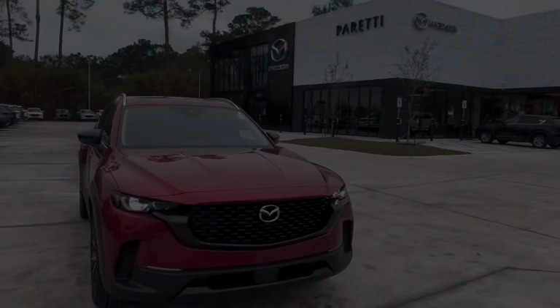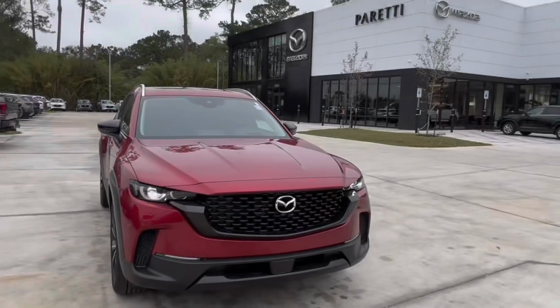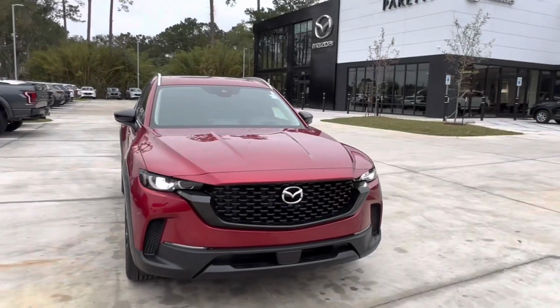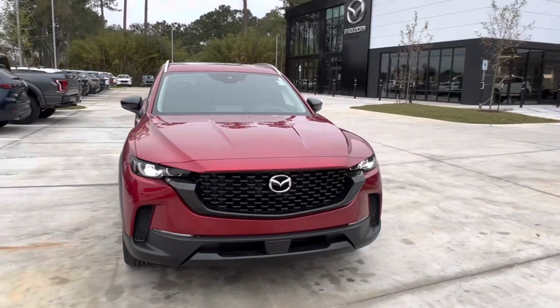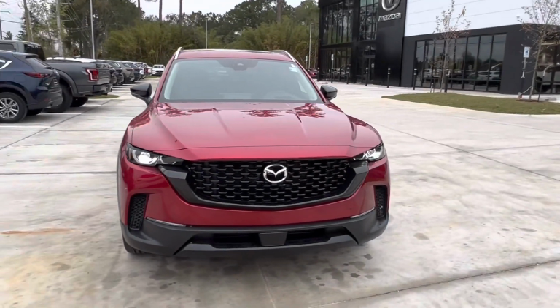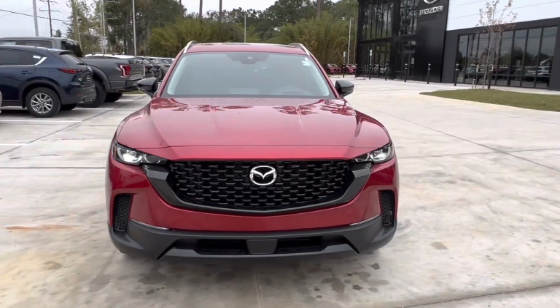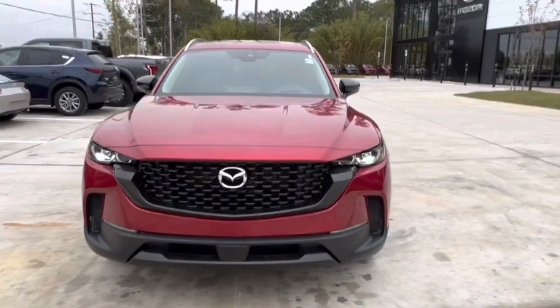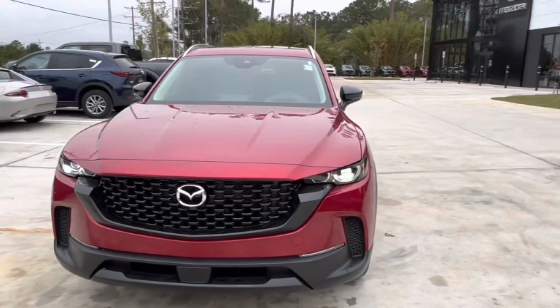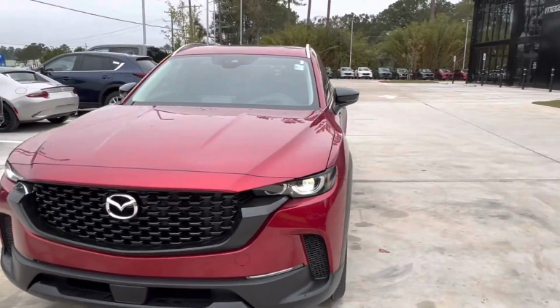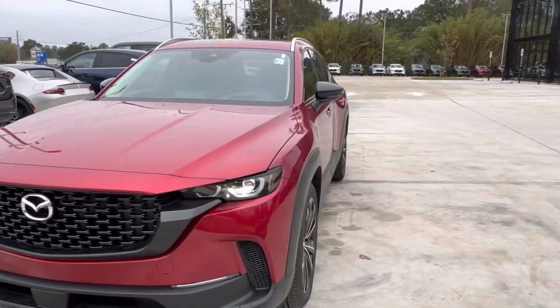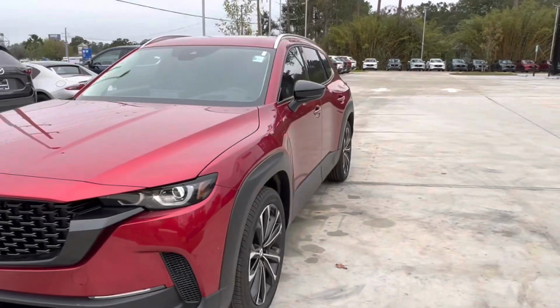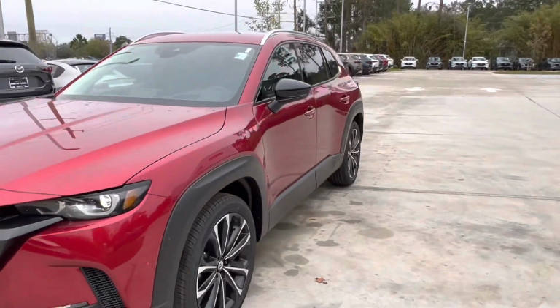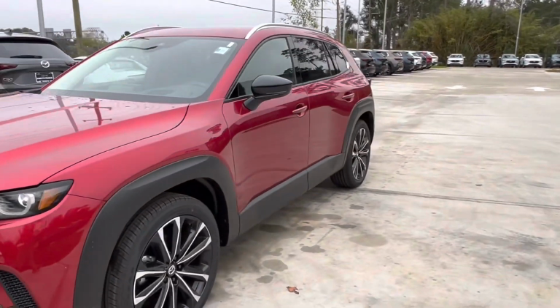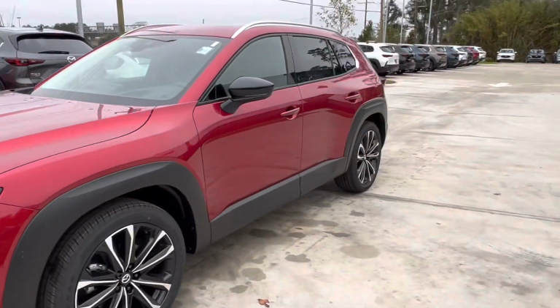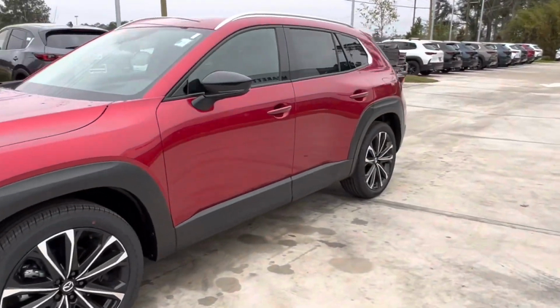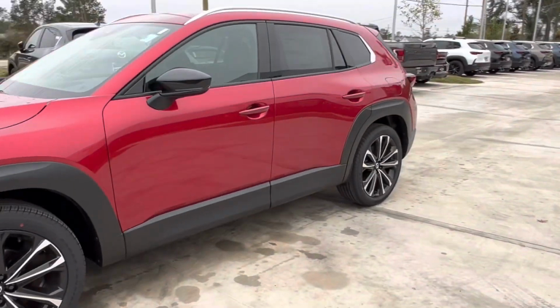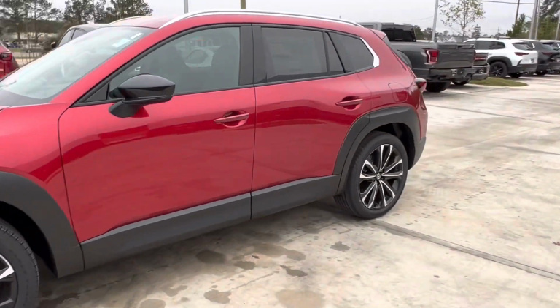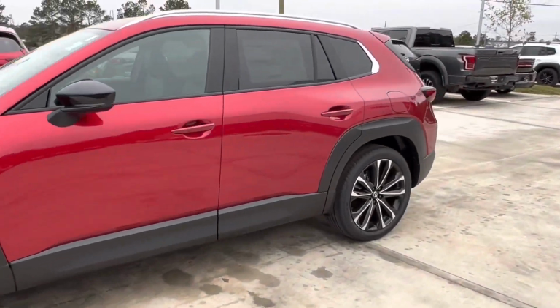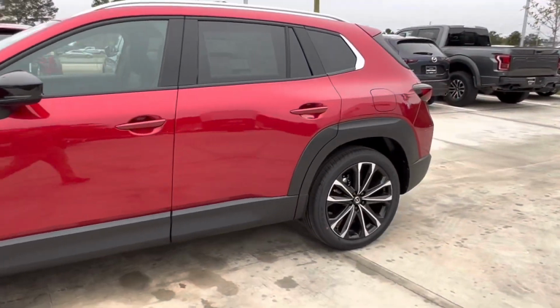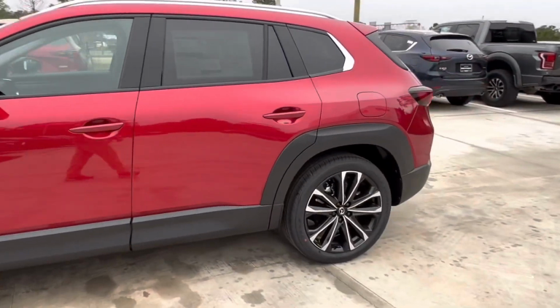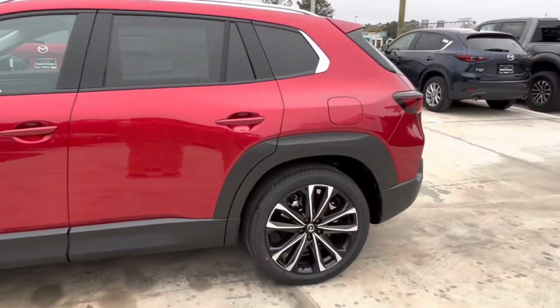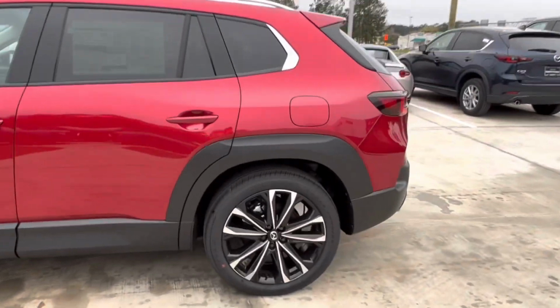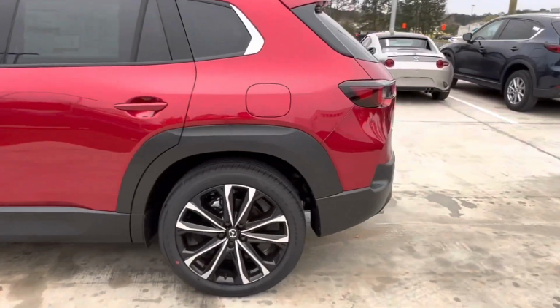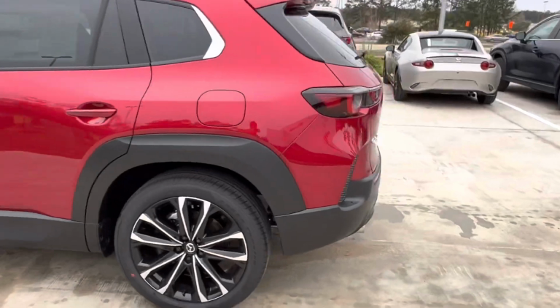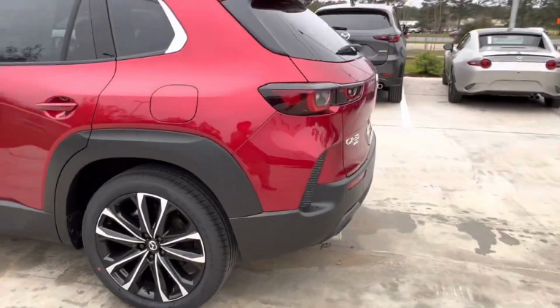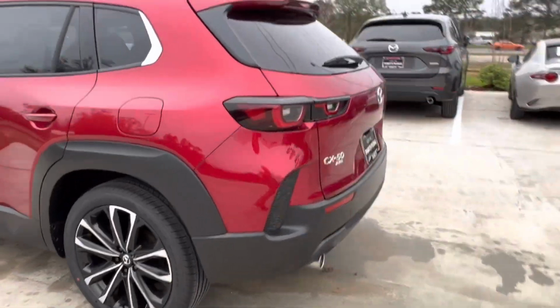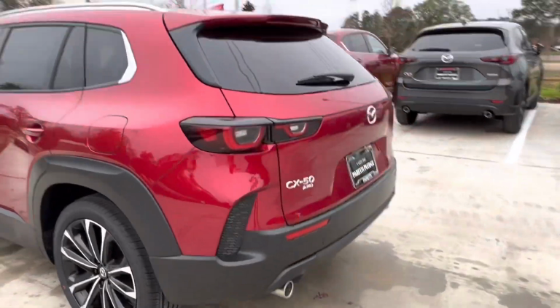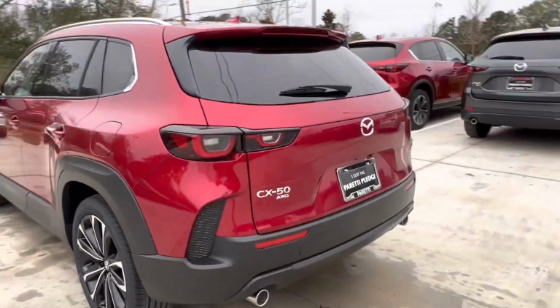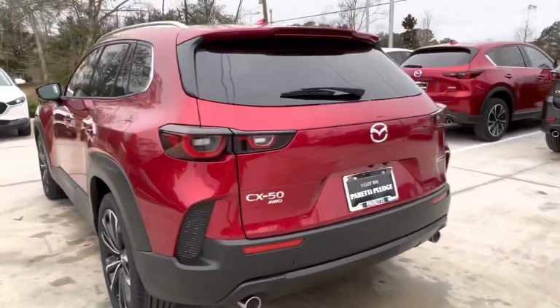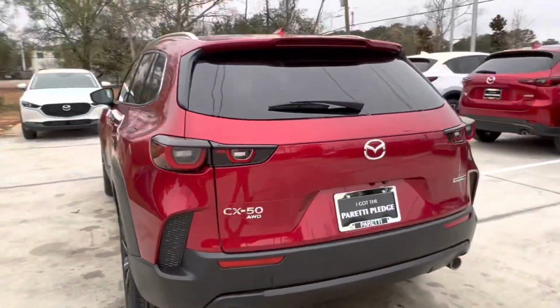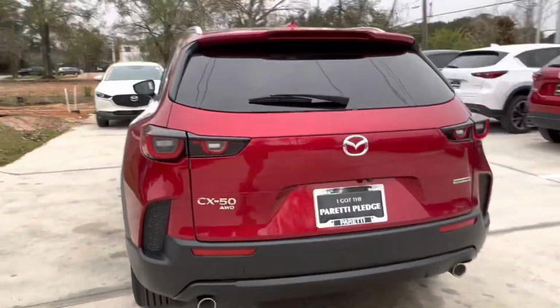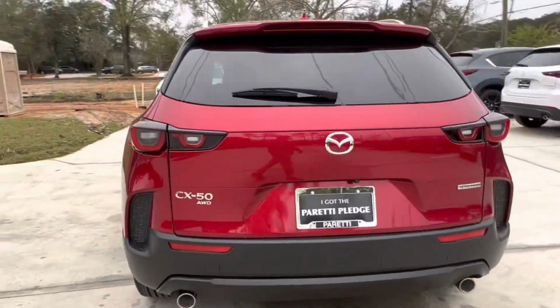Thank you for choosing Pretty Family Dealers for your next vehicle purchase. Today we have our brand new 2023 Mazda CX-50 Premium Plus. This vehicle features a Soul Crystal Red Metallic exterior with chrome accents, as we can see here with our CX-50 and Mazda badging.